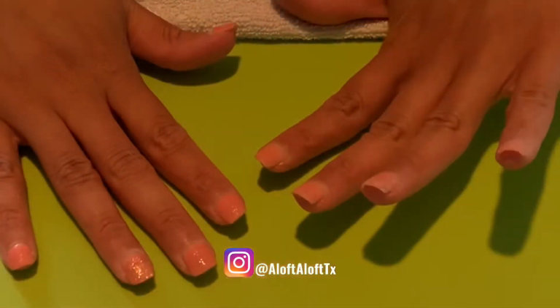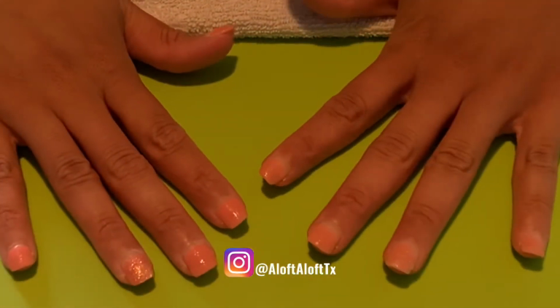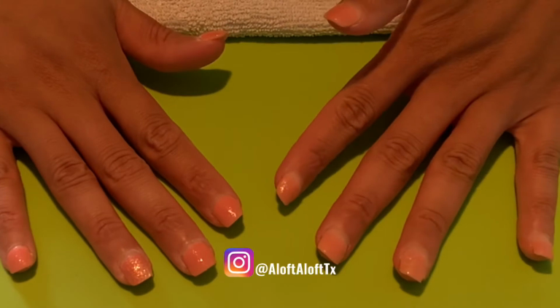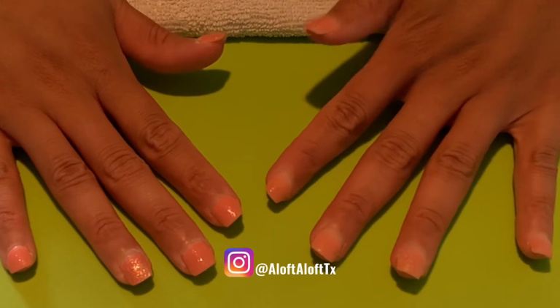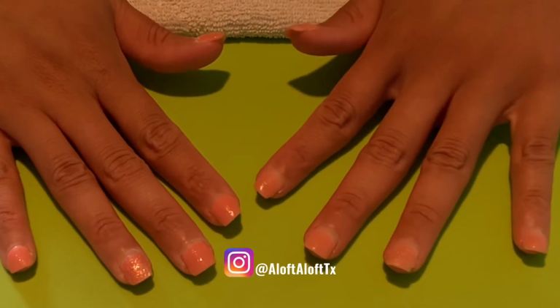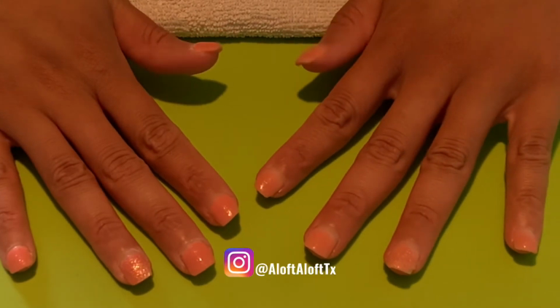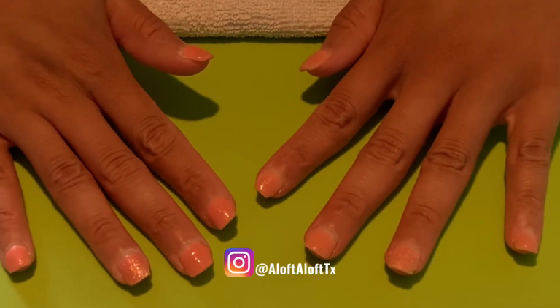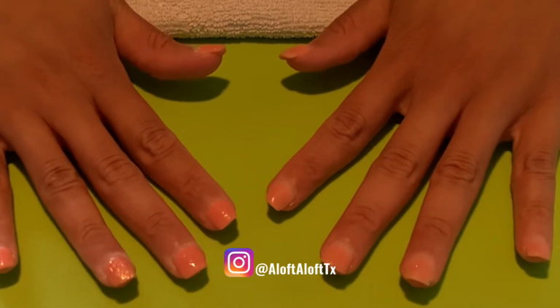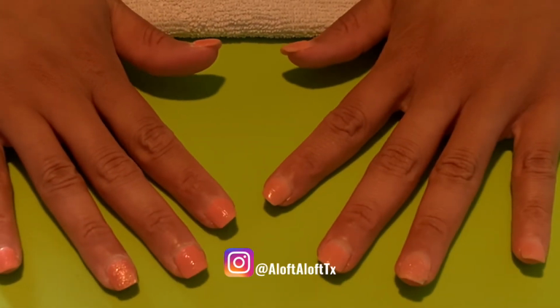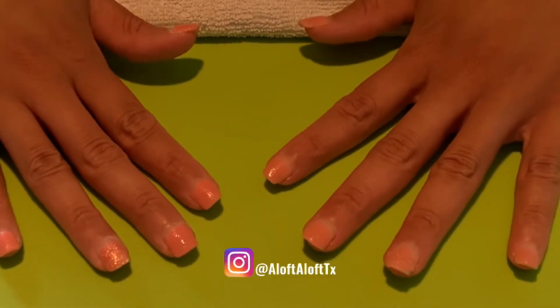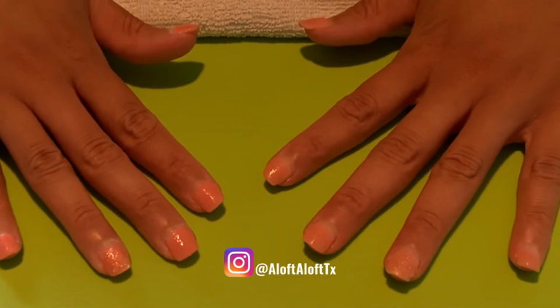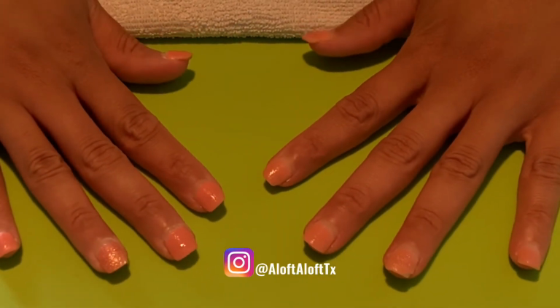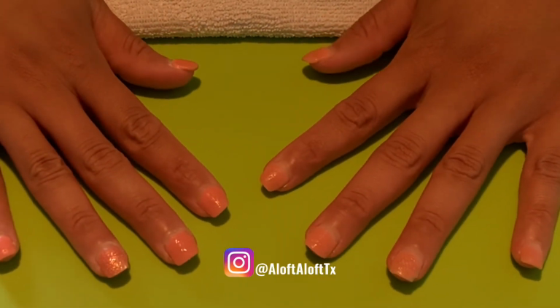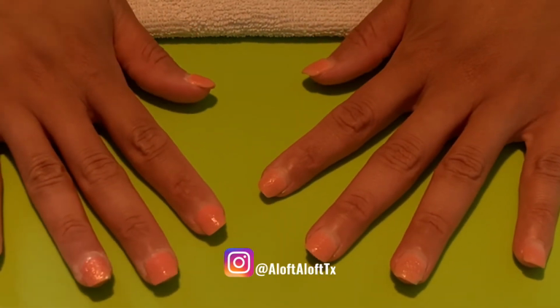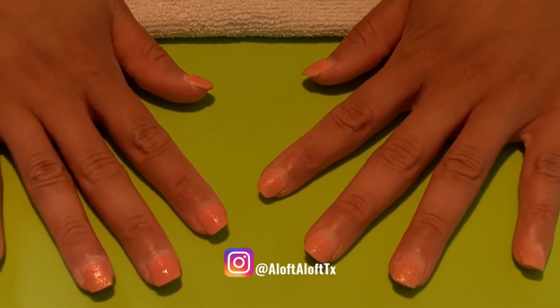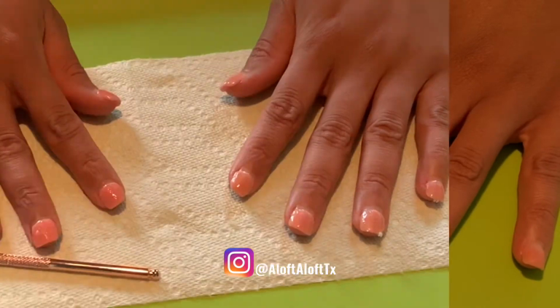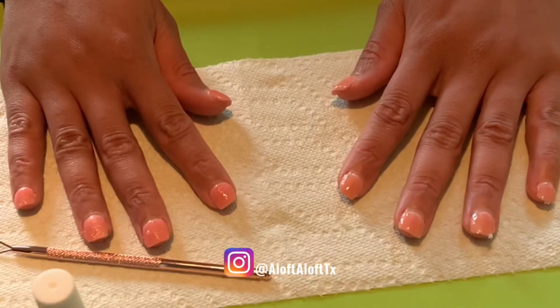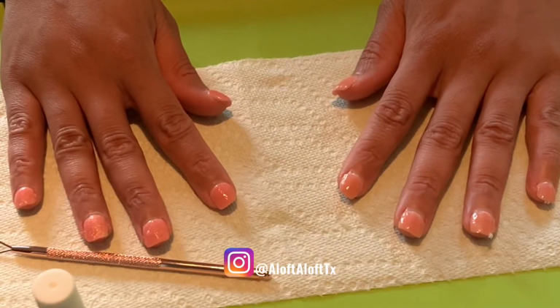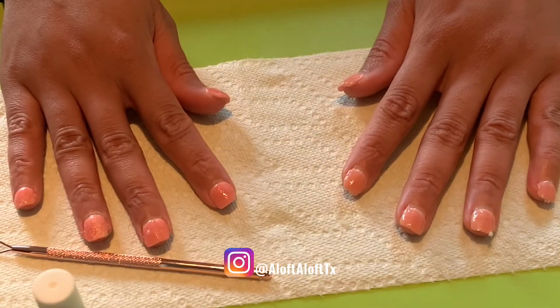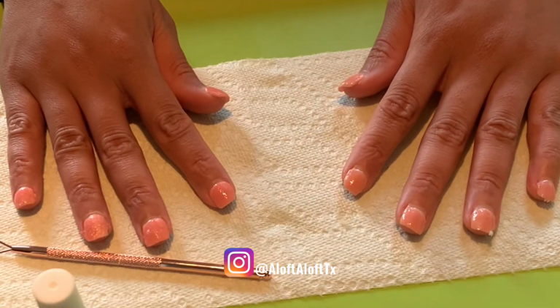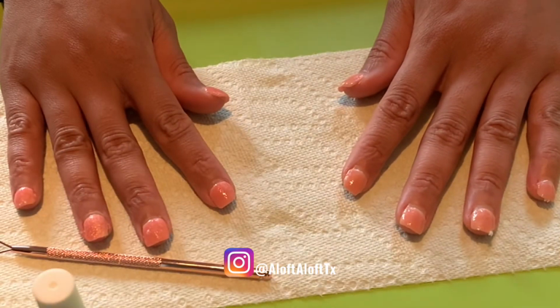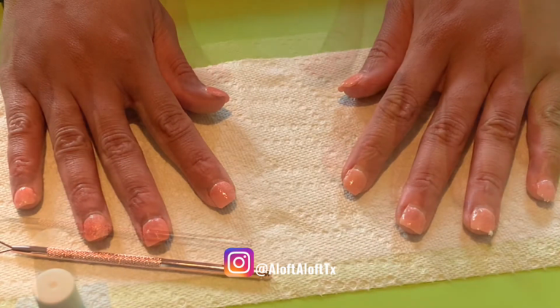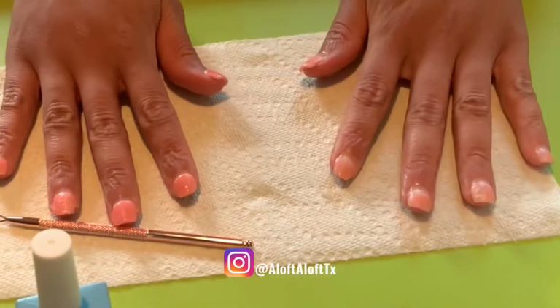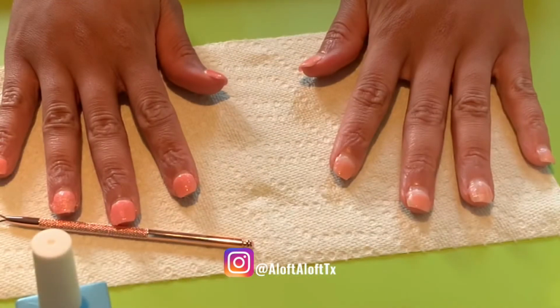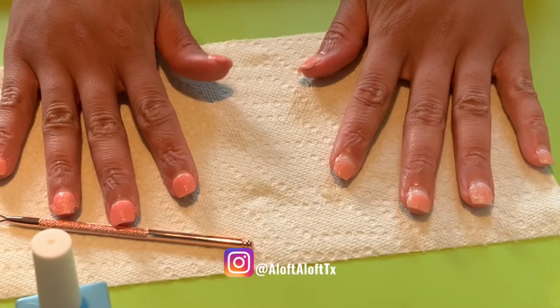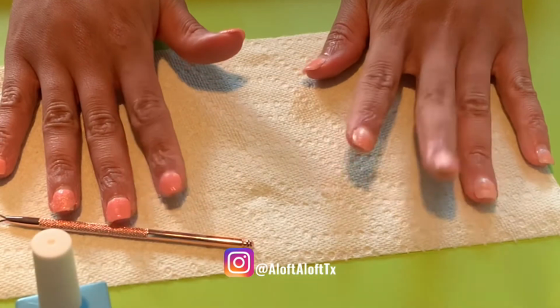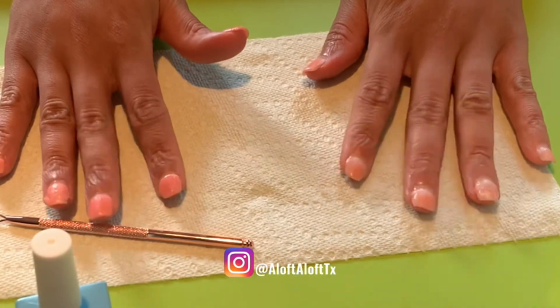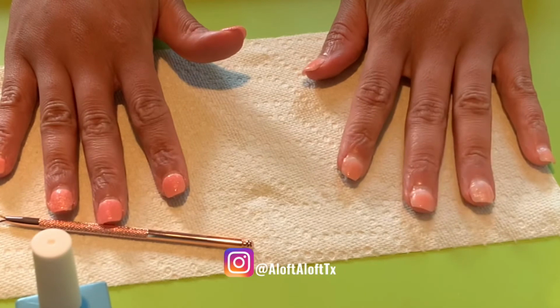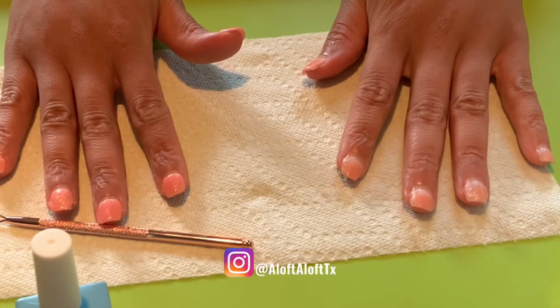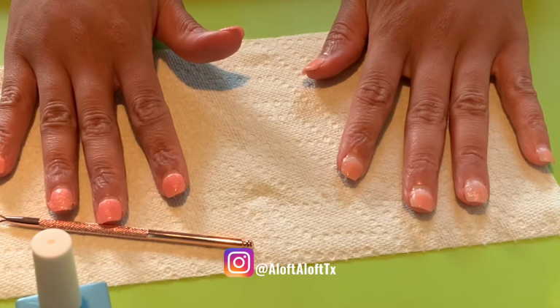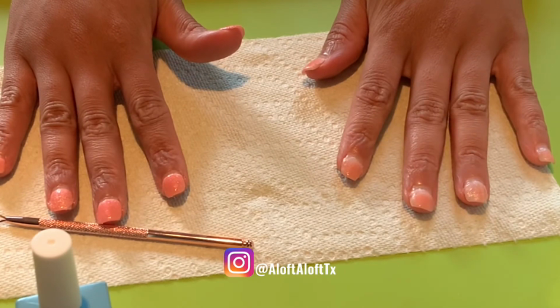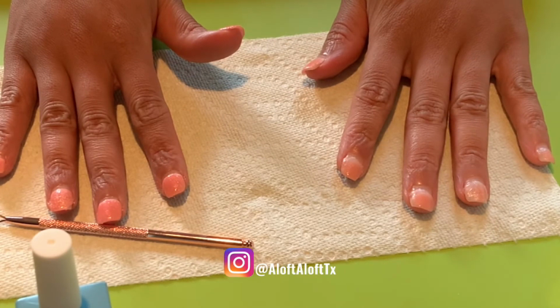After waiting the full six minutes, here's how both hands look with the remover applied. Here are my nails after one pass with the cuticle pusher, and here are my nails after another layer has been removed and waiting six minutes.